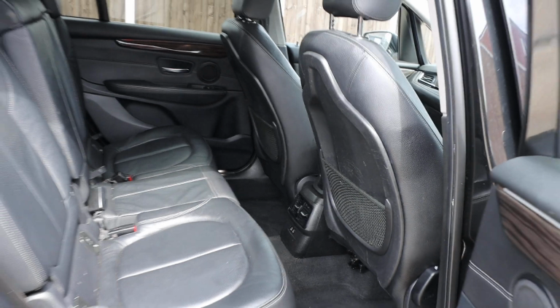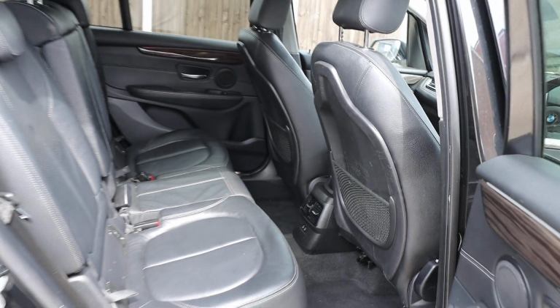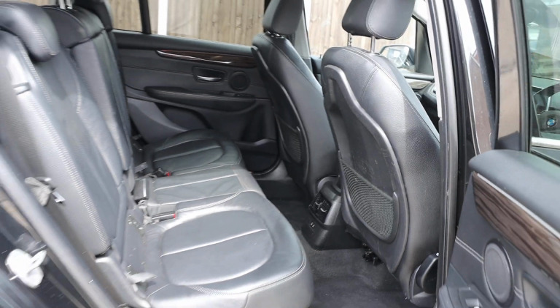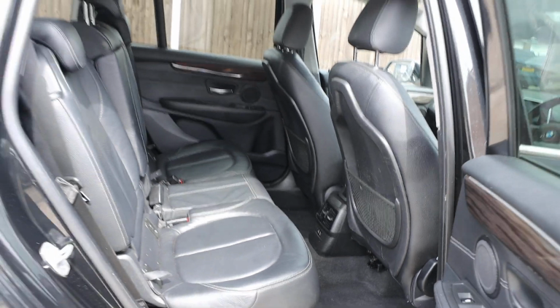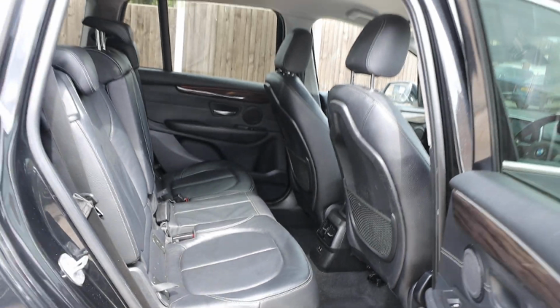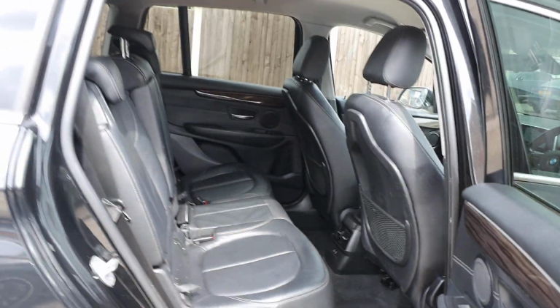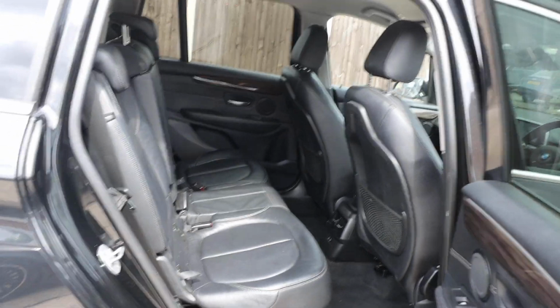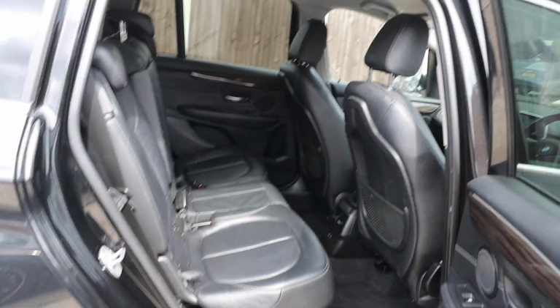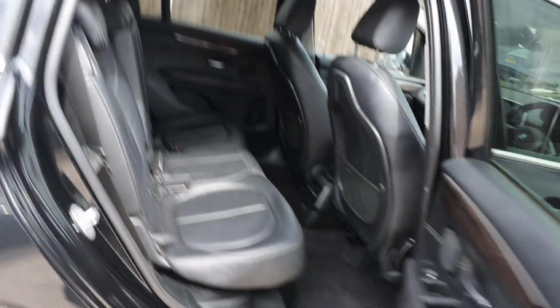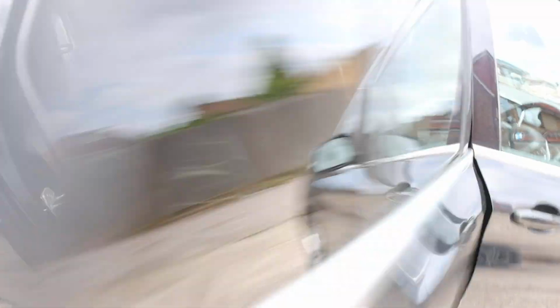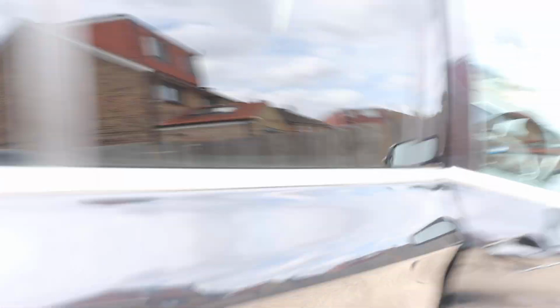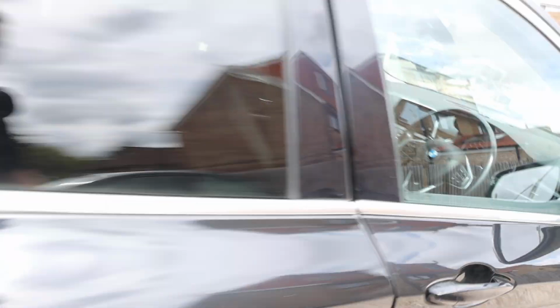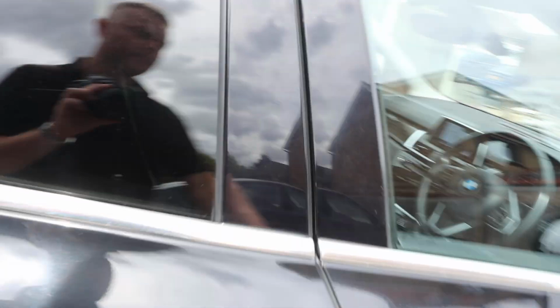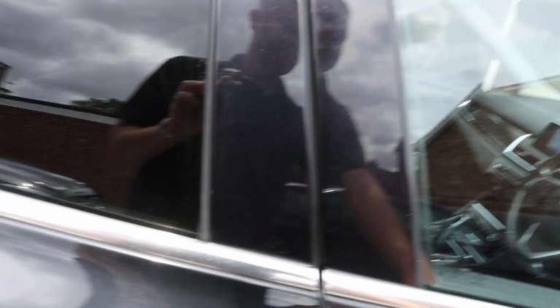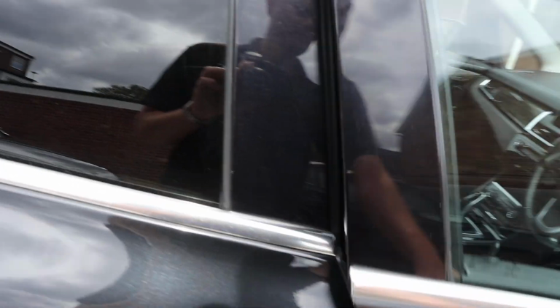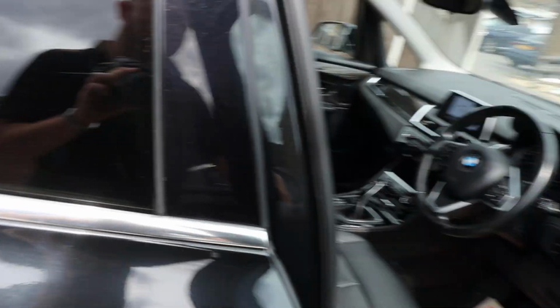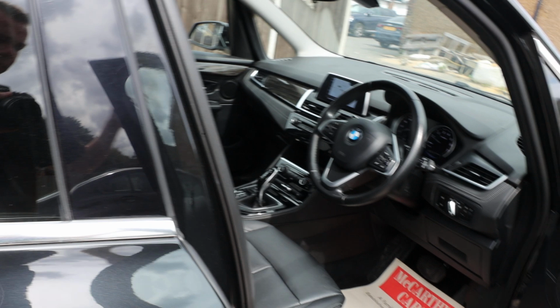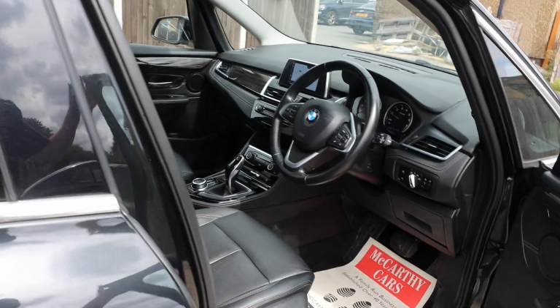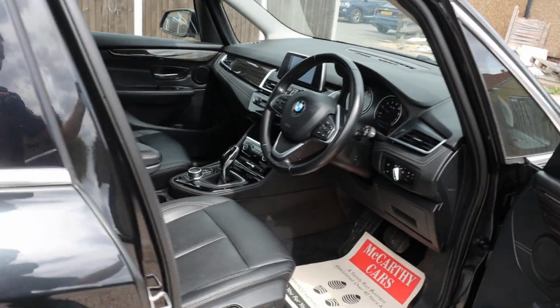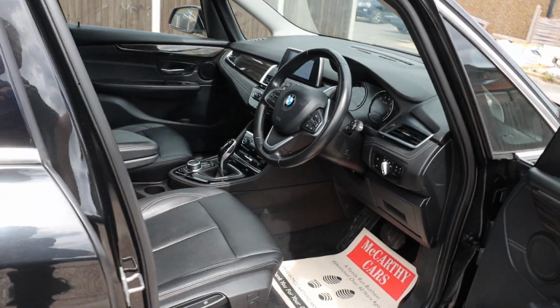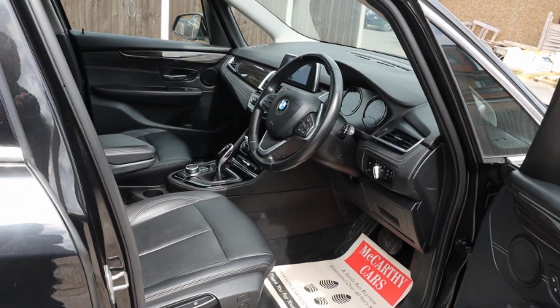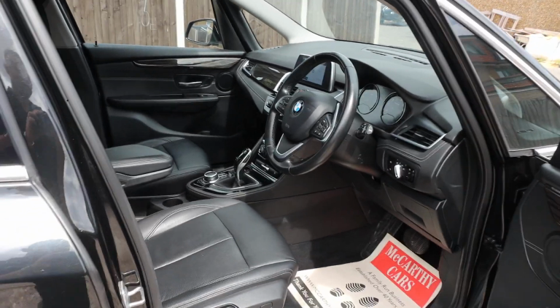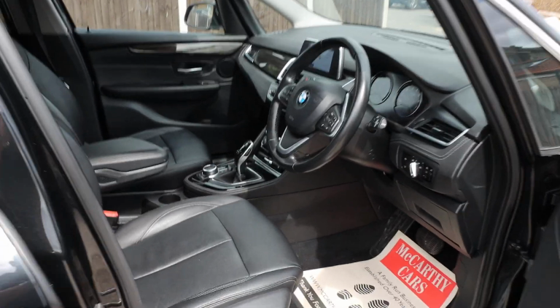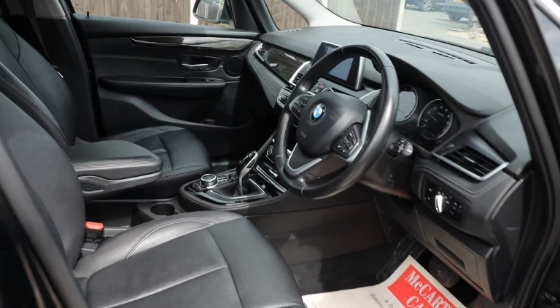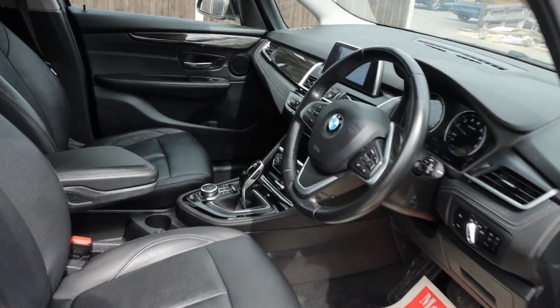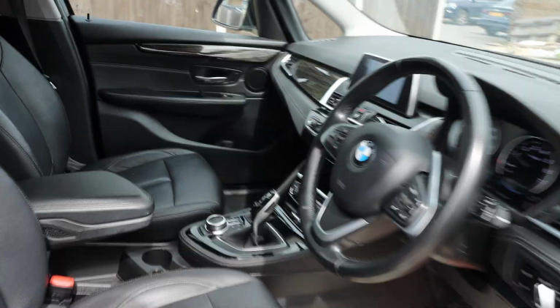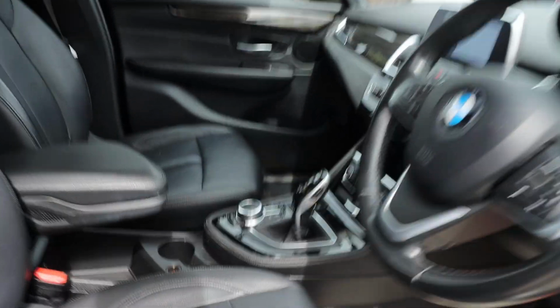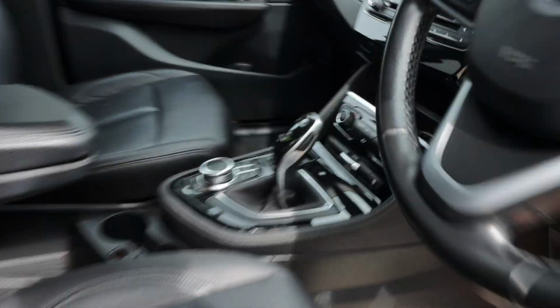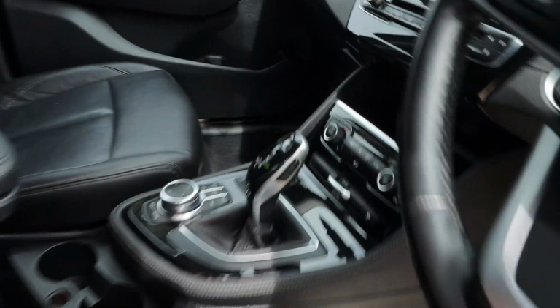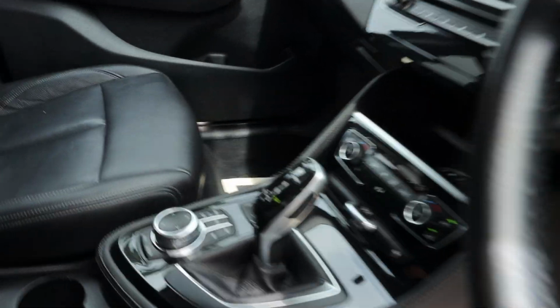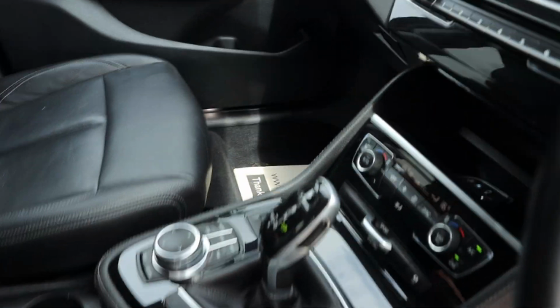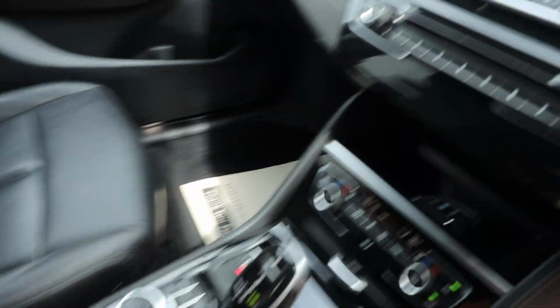Black leather interior, ISOFIX, auto headlights, automatic gearbox.